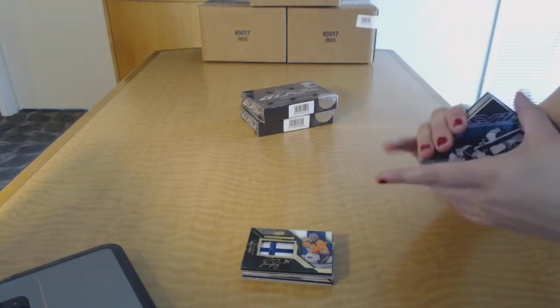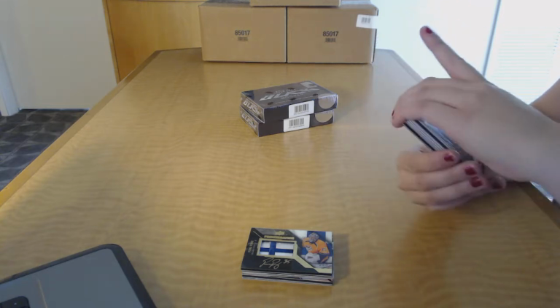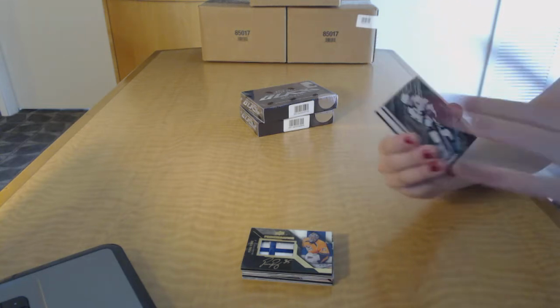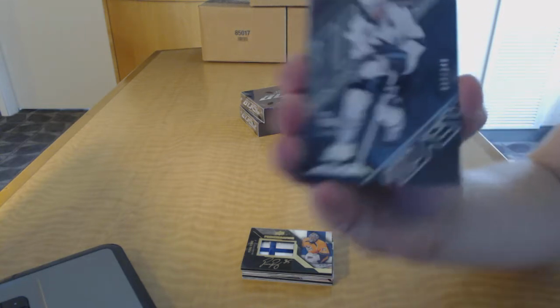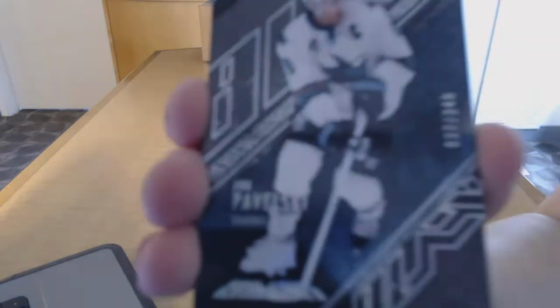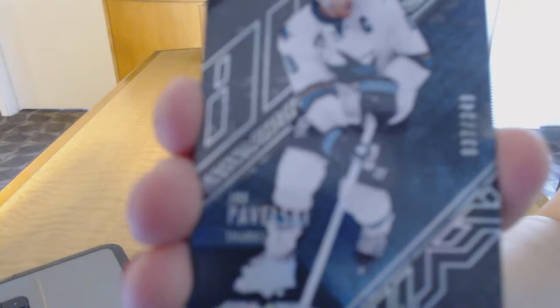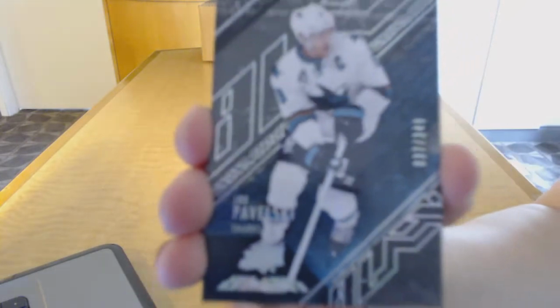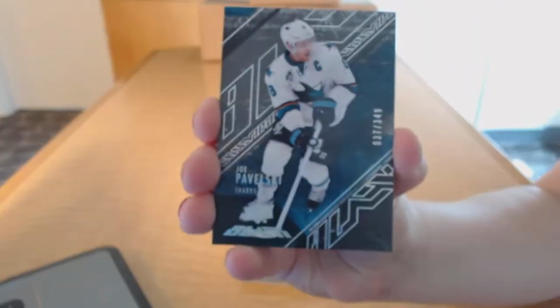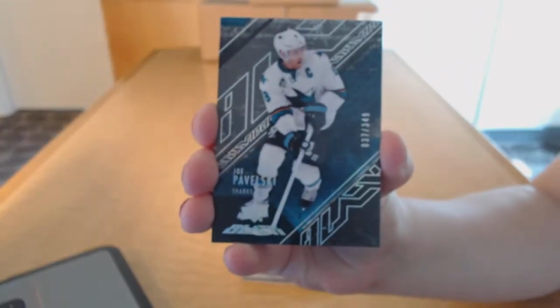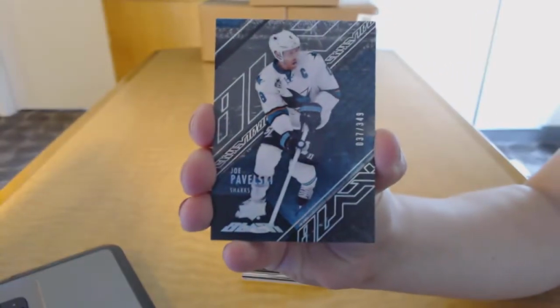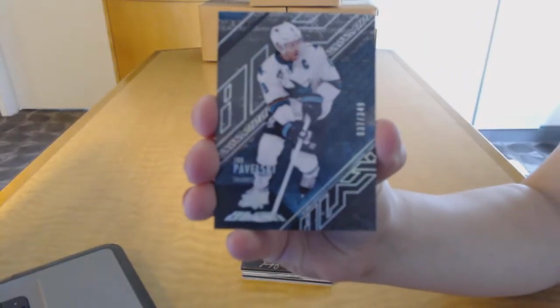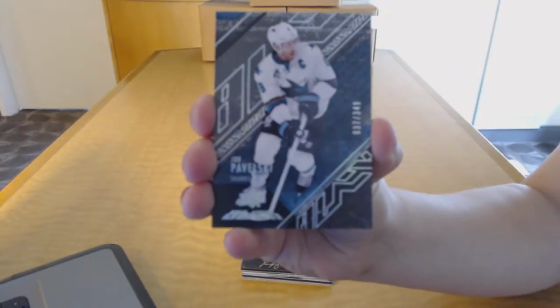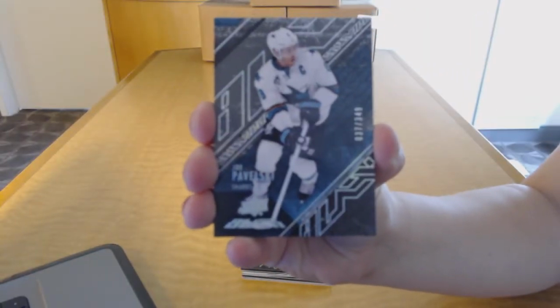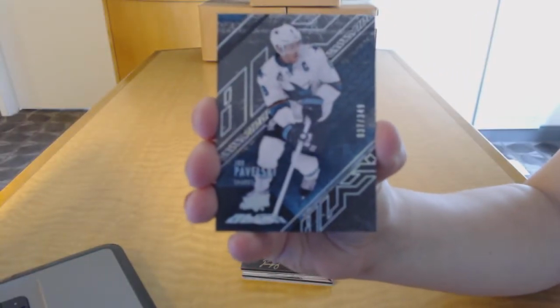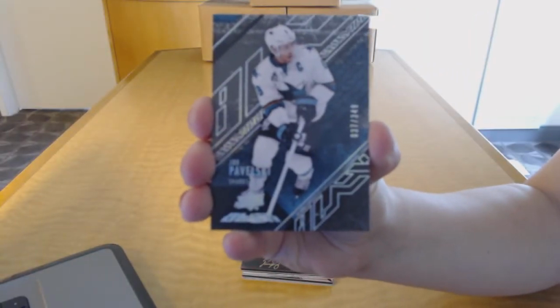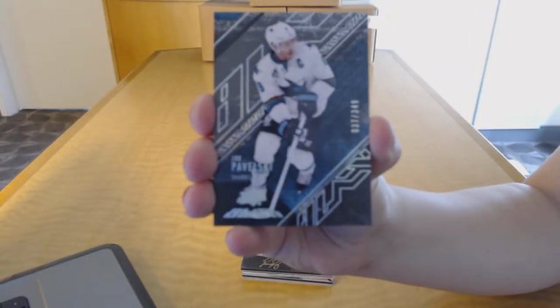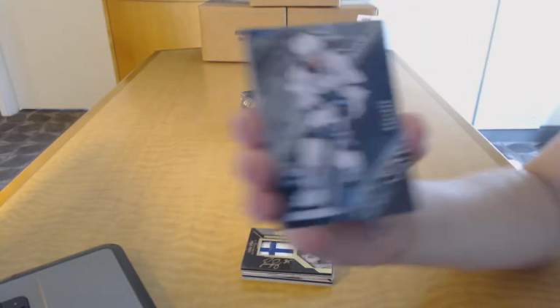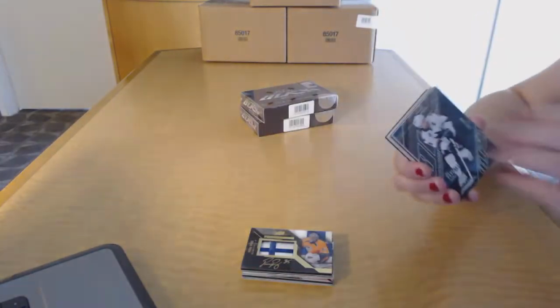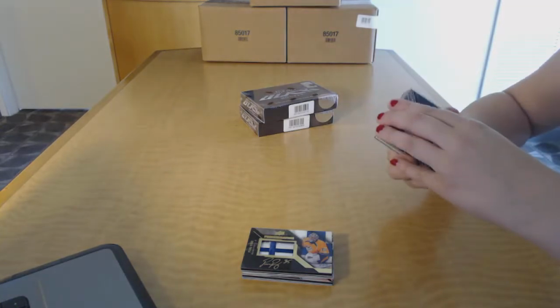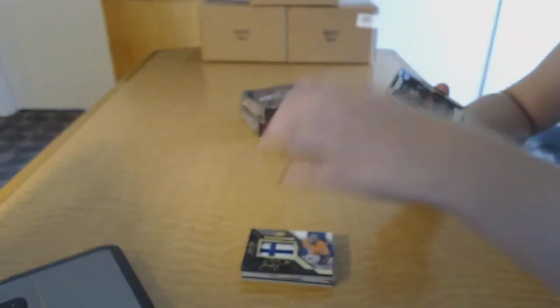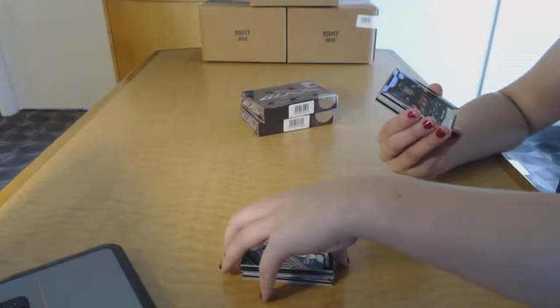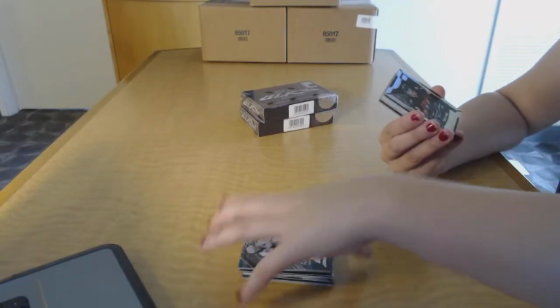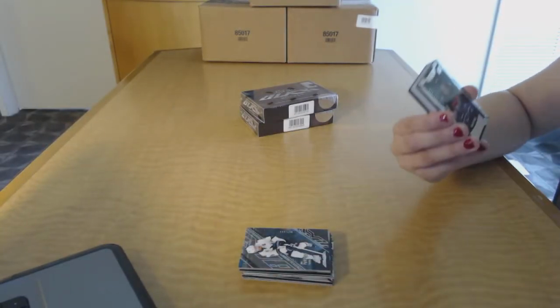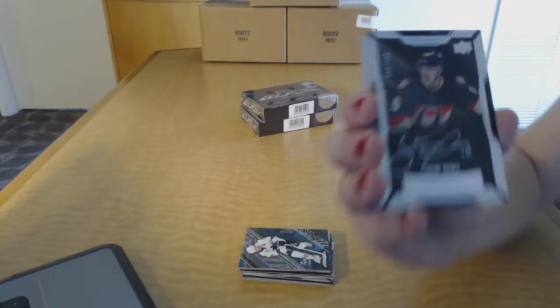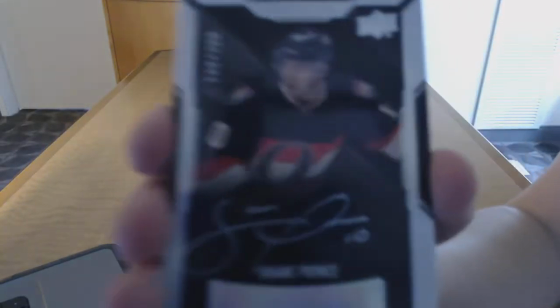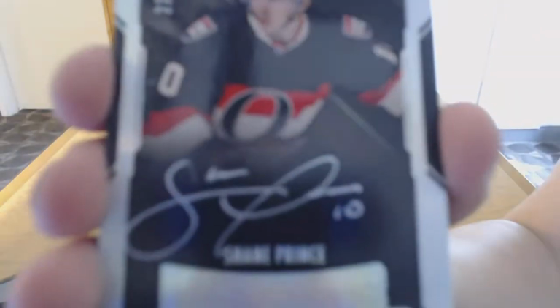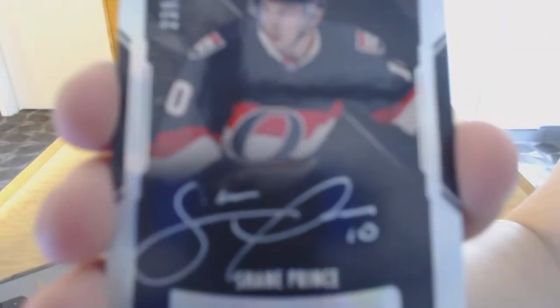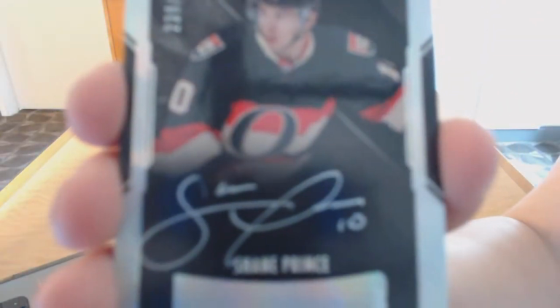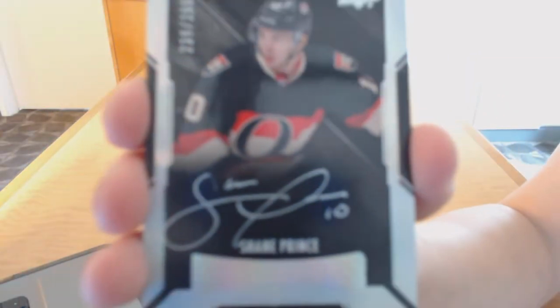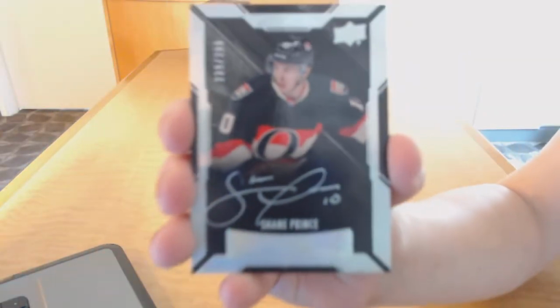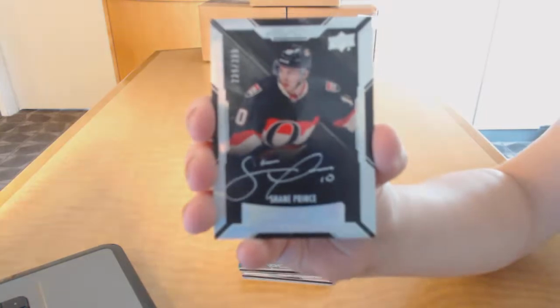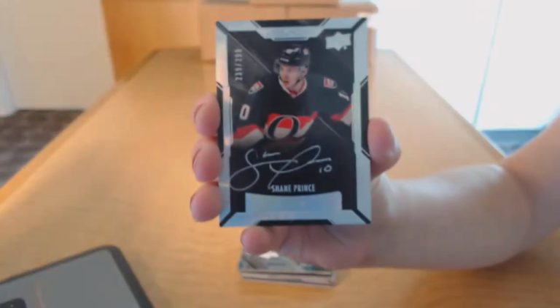We've got a base card numbered to 349 for the San Jose Sharks, Joe Pavelski. We've got a rookie auto numbered to 299 for the Ottawa Senators, Shane Prince.